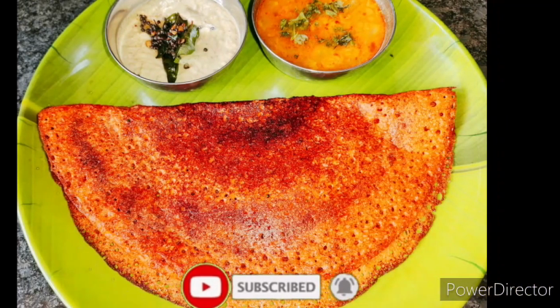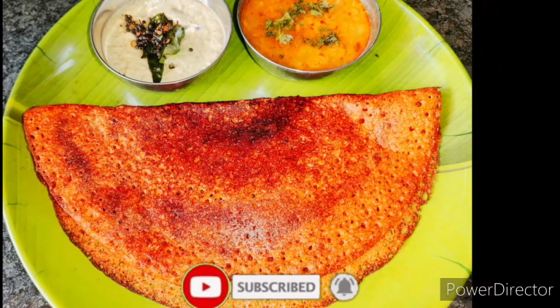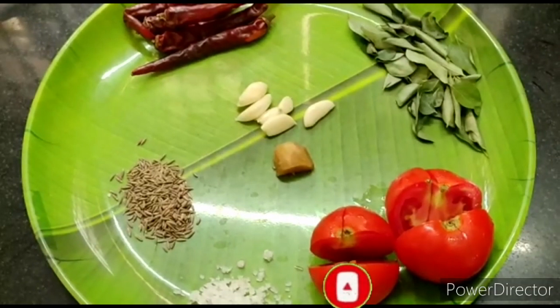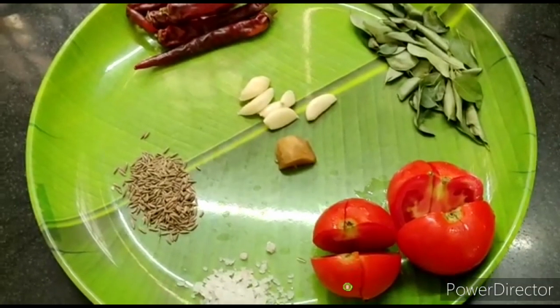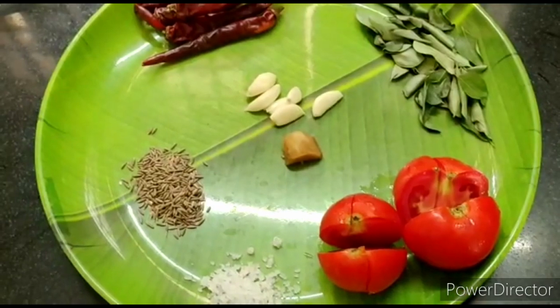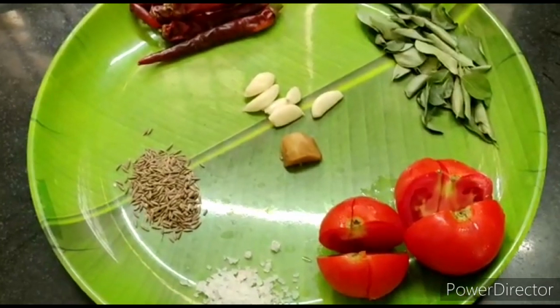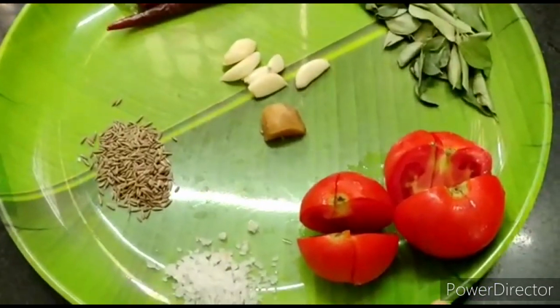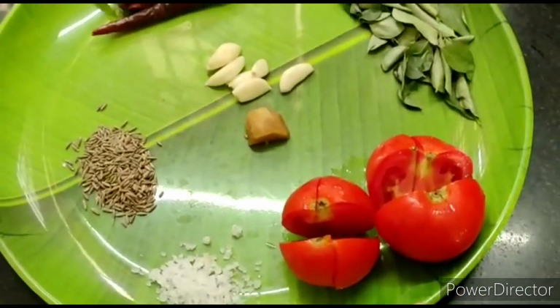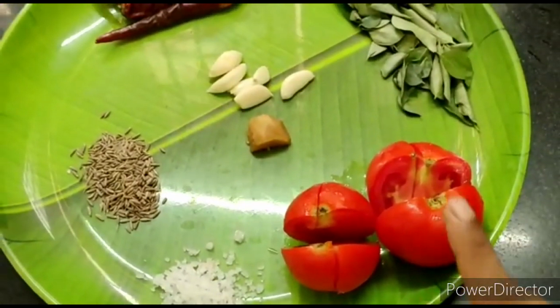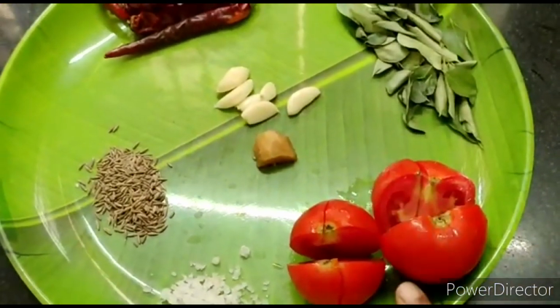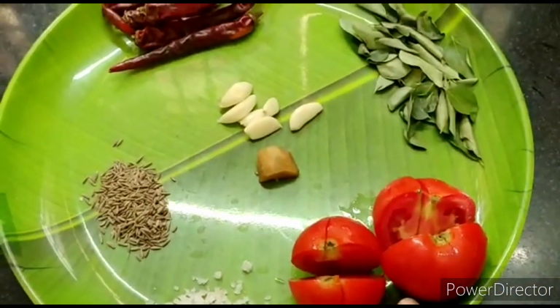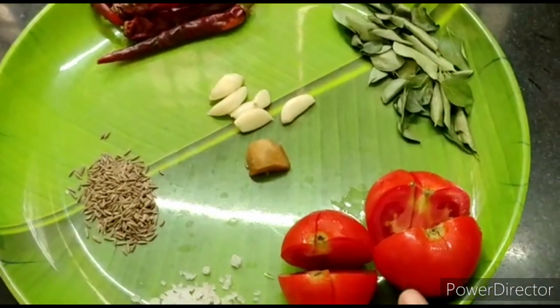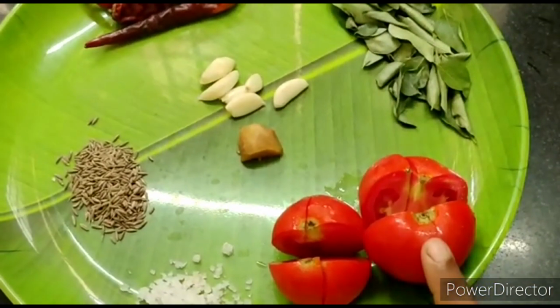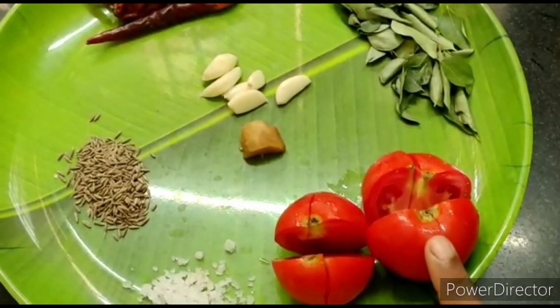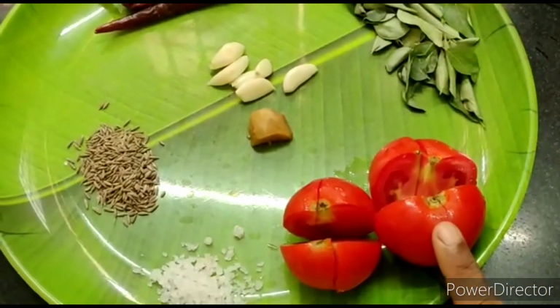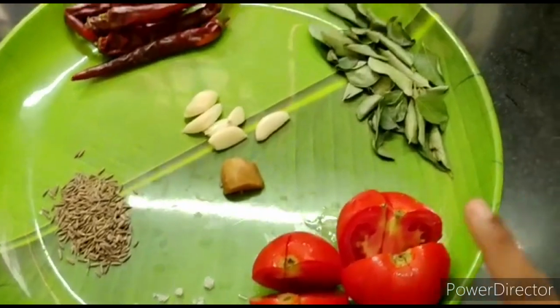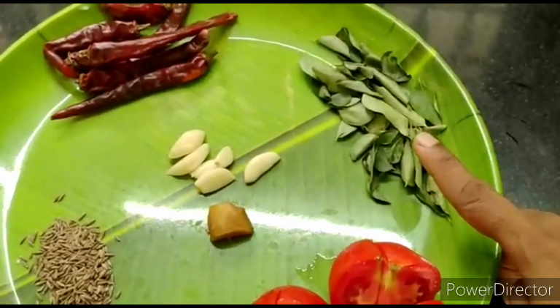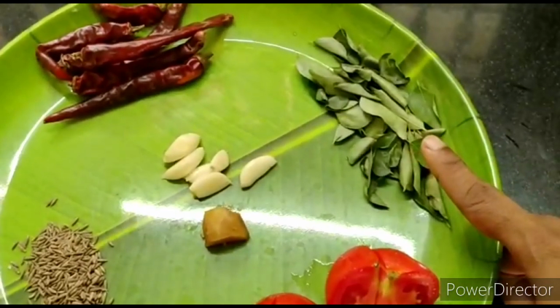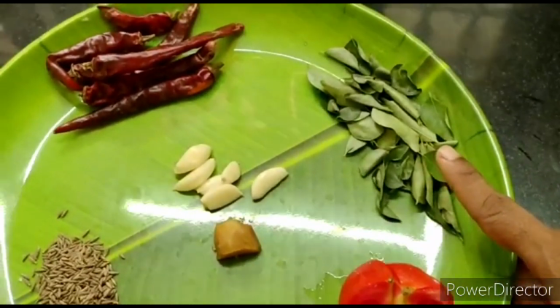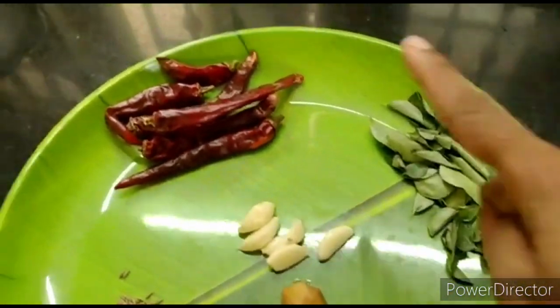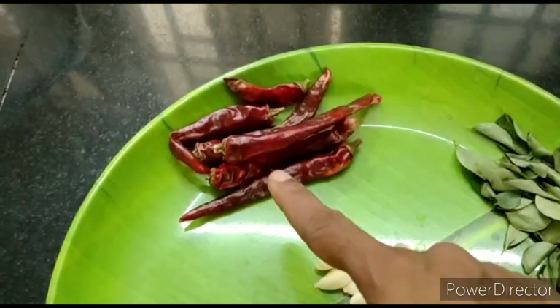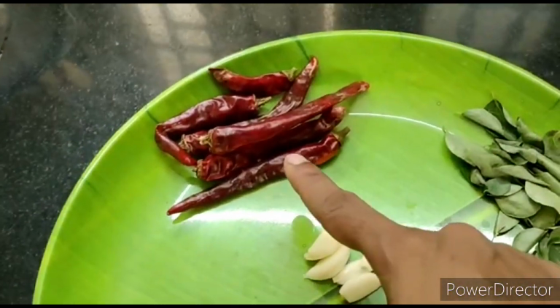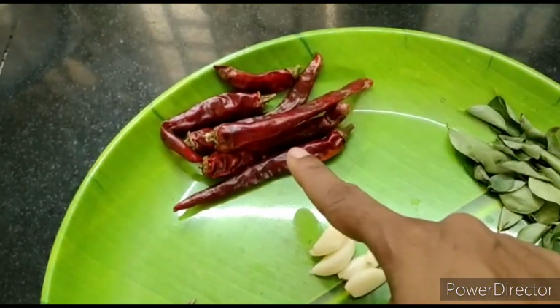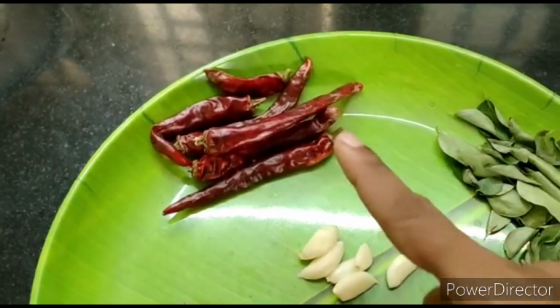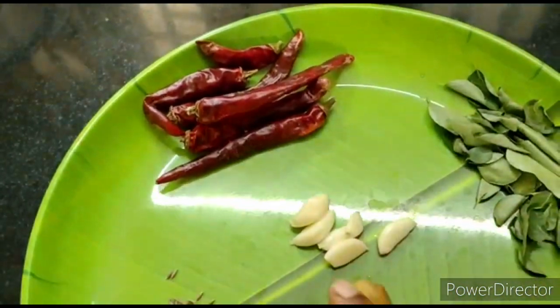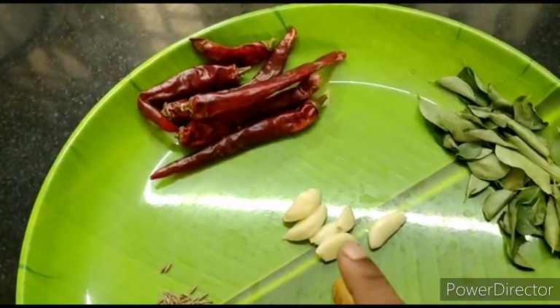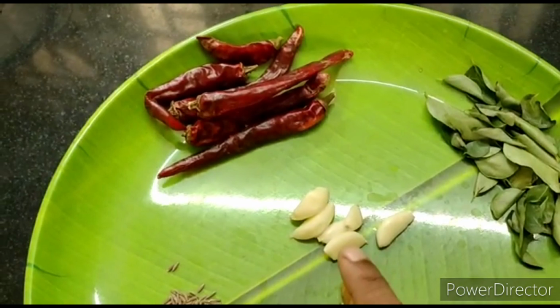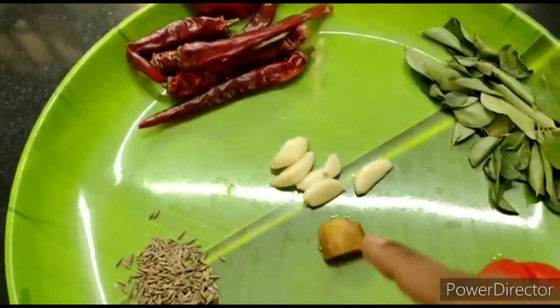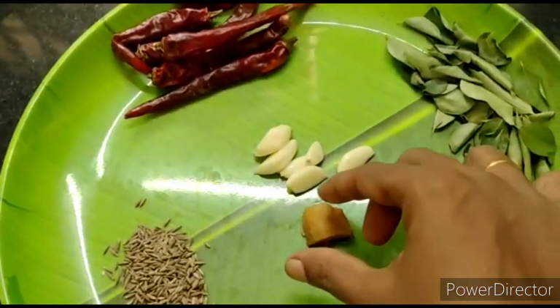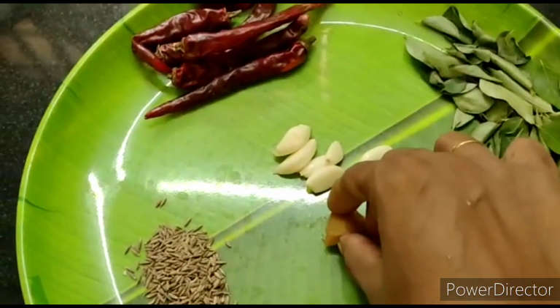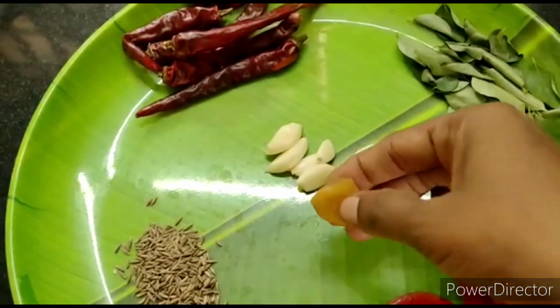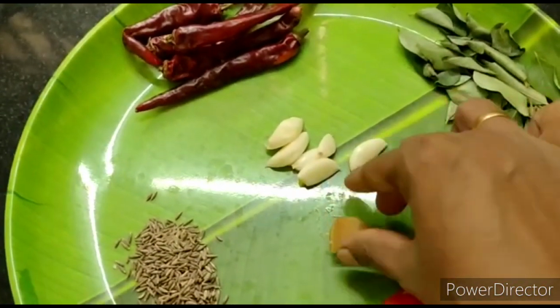We're going to make two Thakali dough. Cut the two Thakali. Add 6 ounces of water, just a little drink, and 1 teaspoon of ginger.